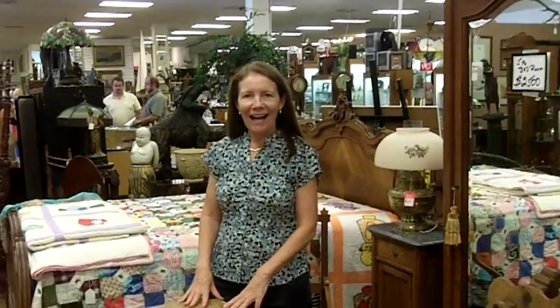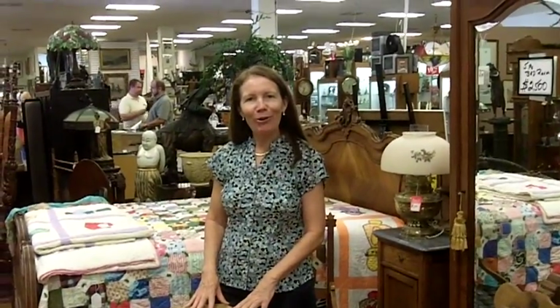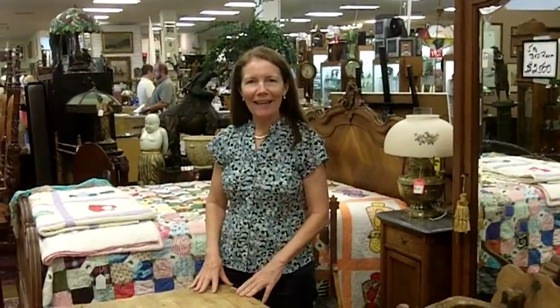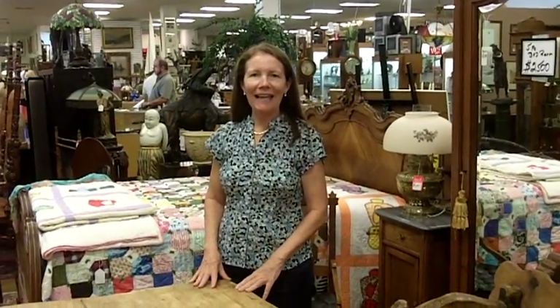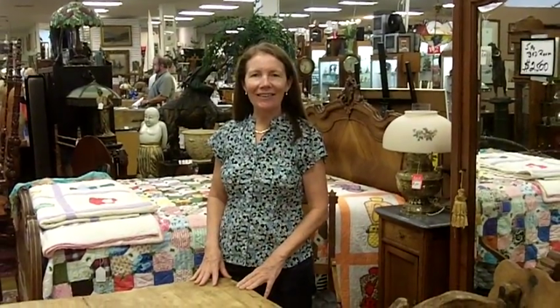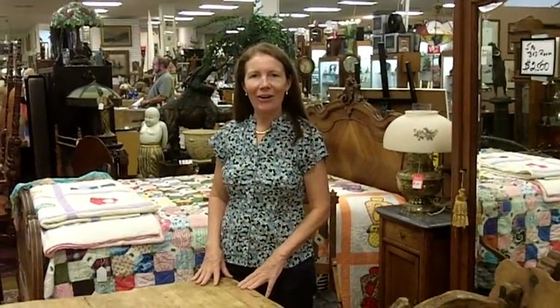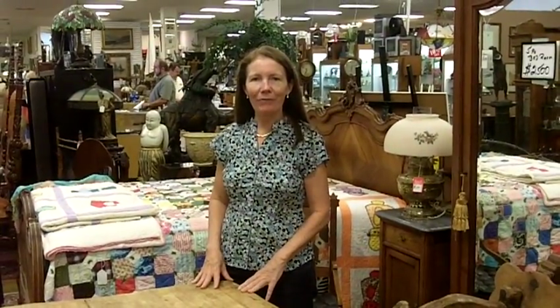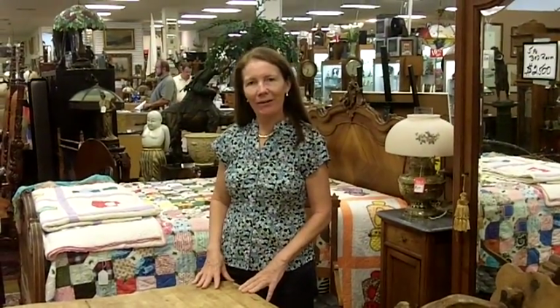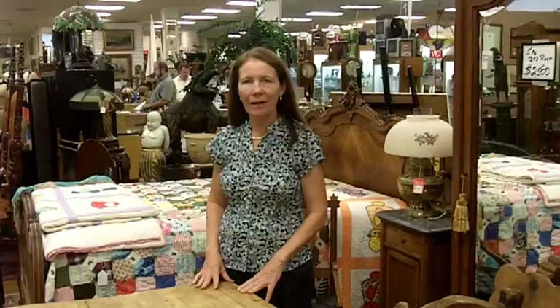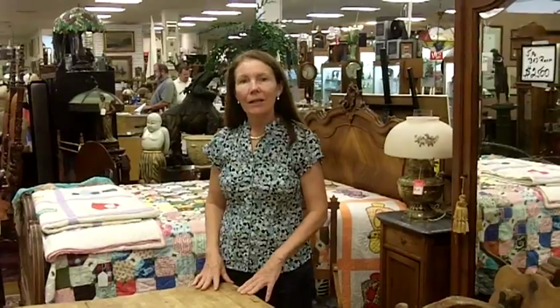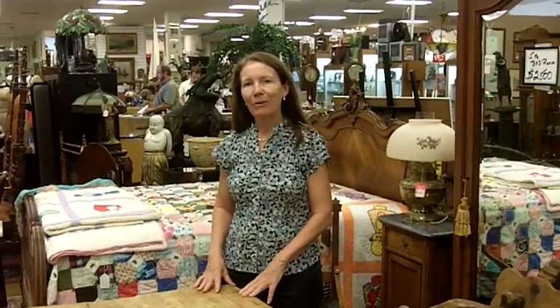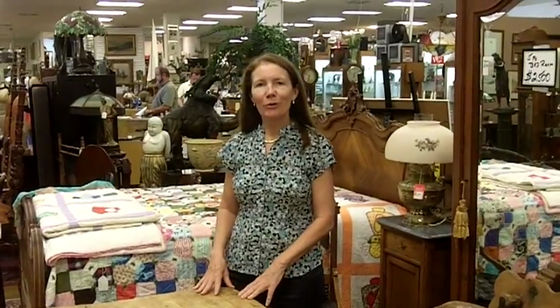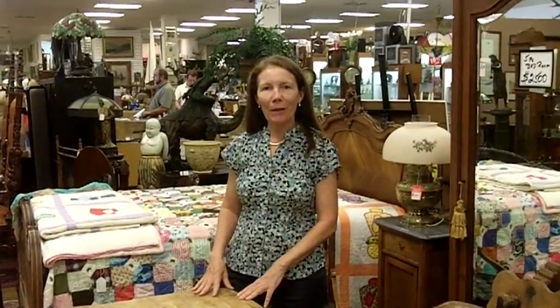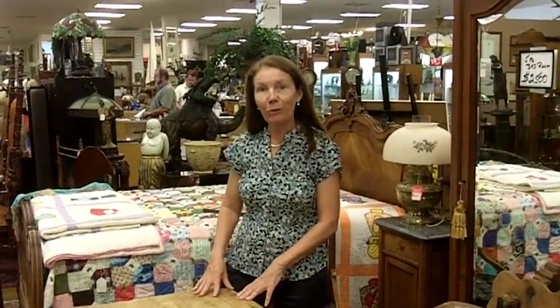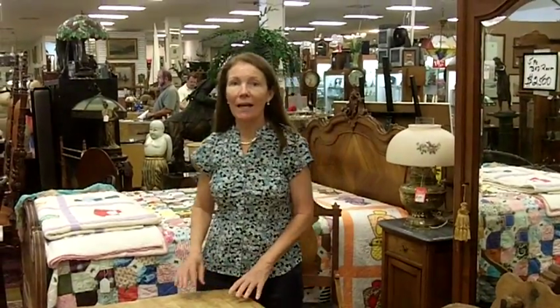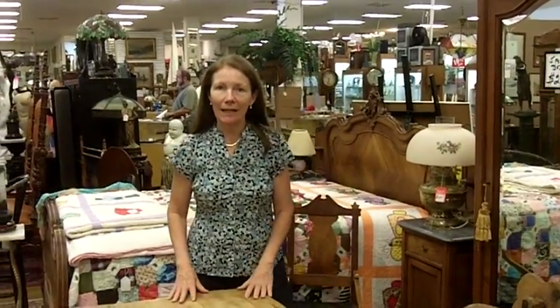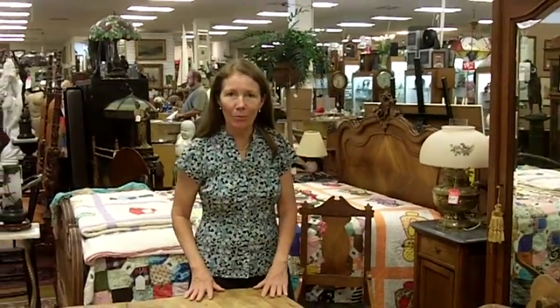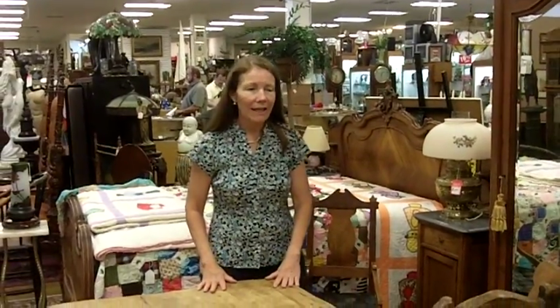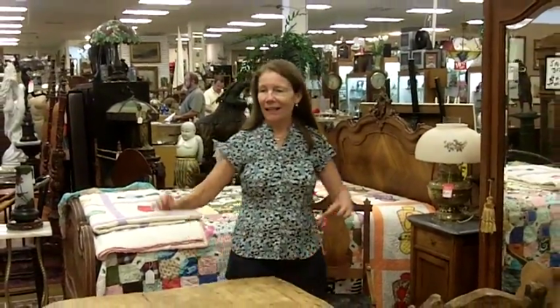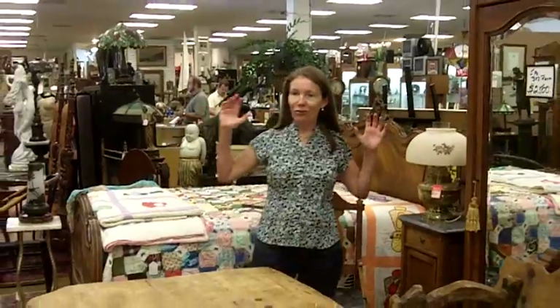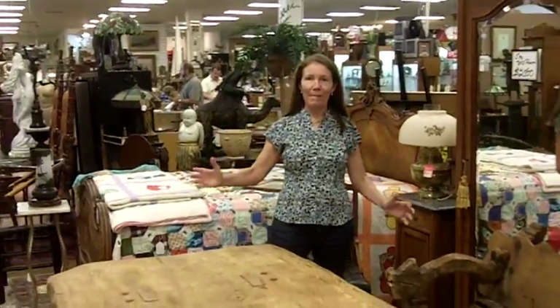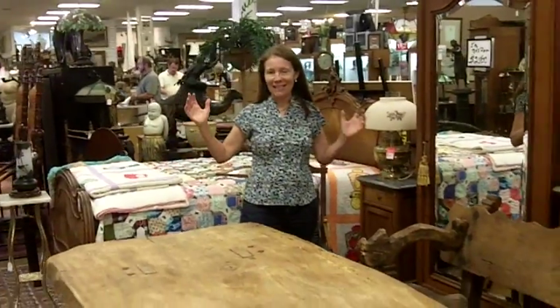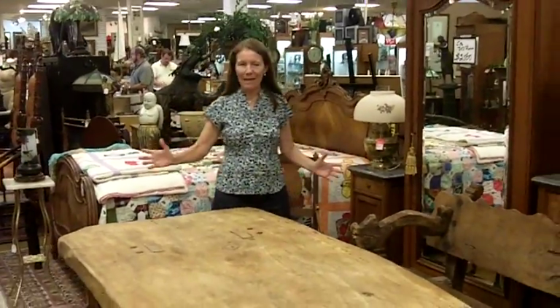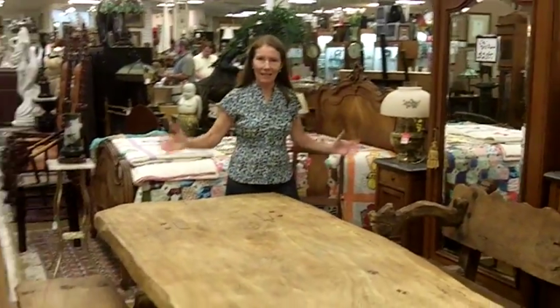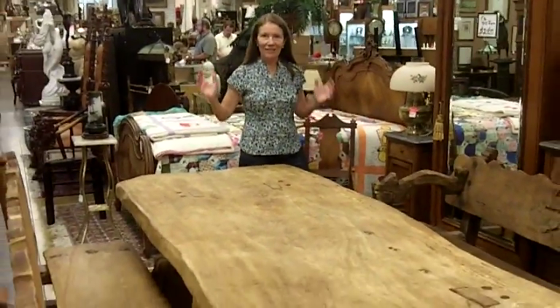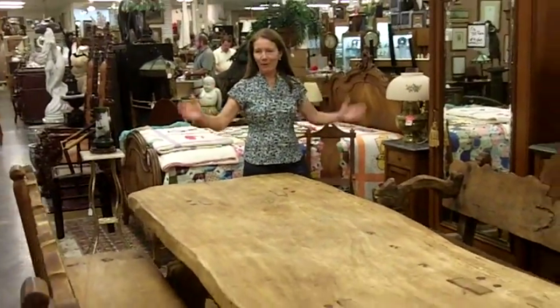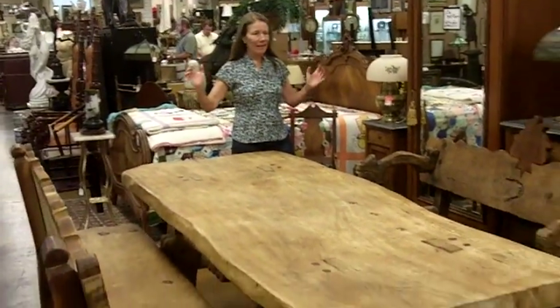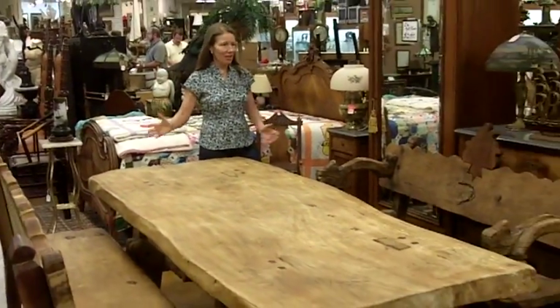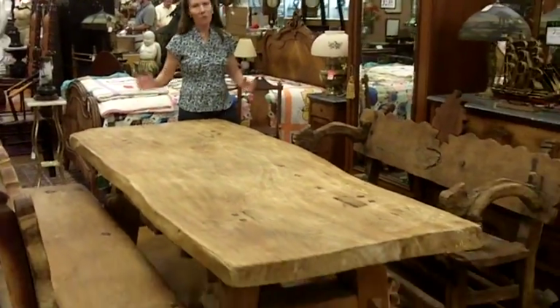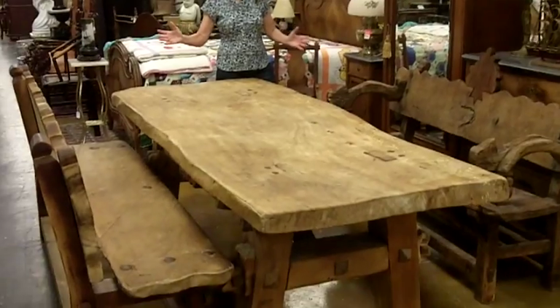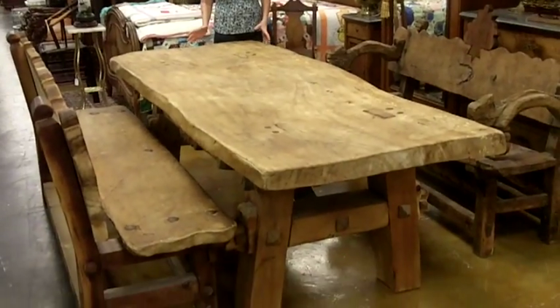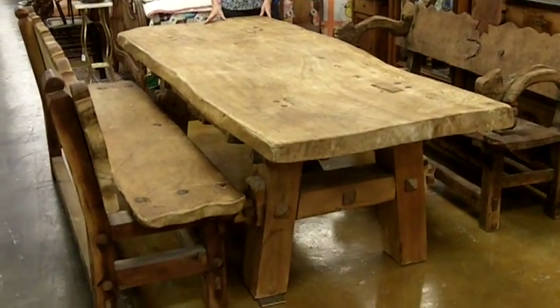Hi, I'm Ursula Gannon with Gannon's Antiques and Art in Fort Myers, Florida. Today I want to show you one of the special things we just got into our Antiques Mall. It is this tremendous, amazing table and chair — actually bench set.